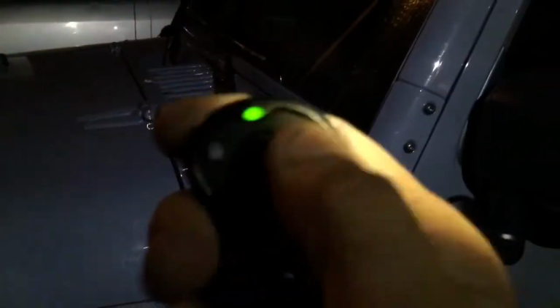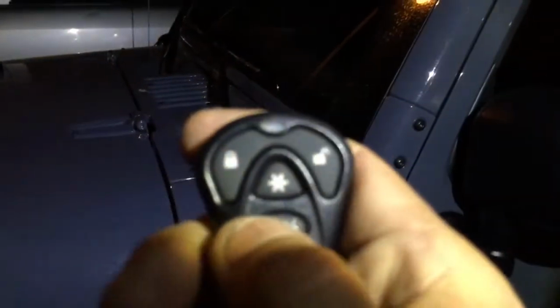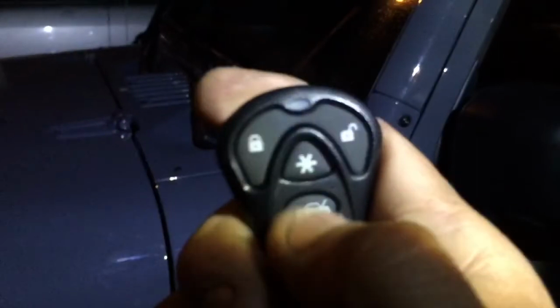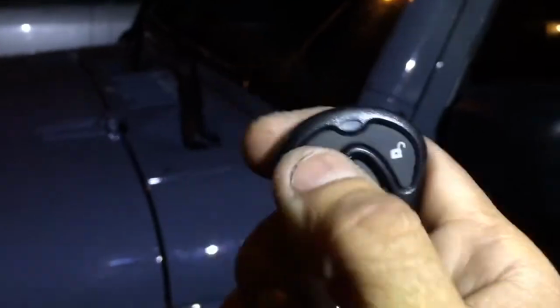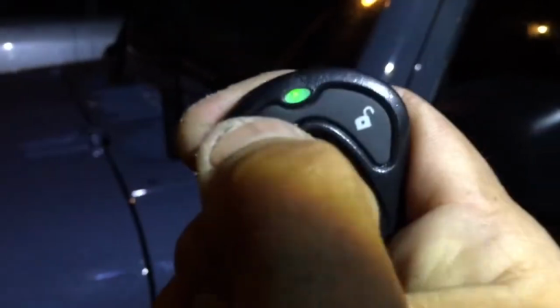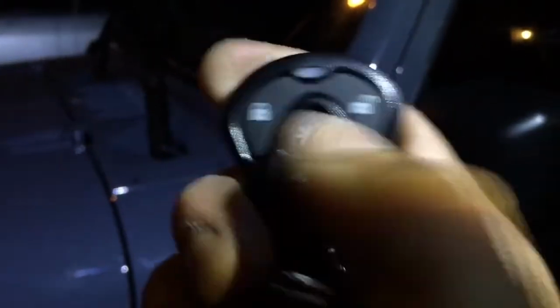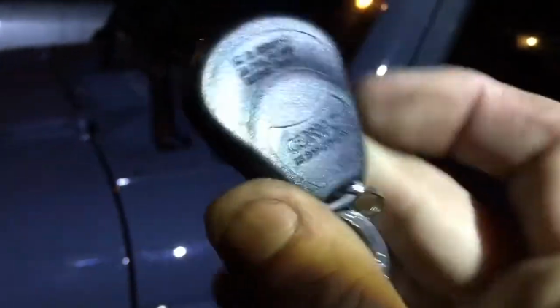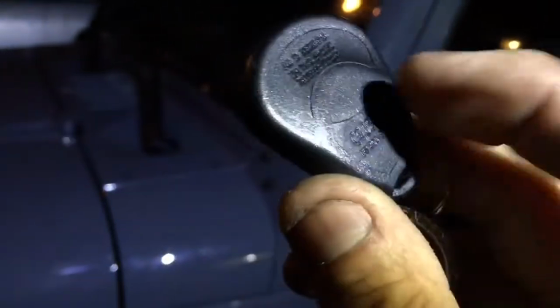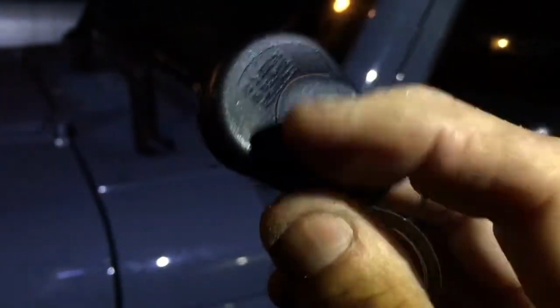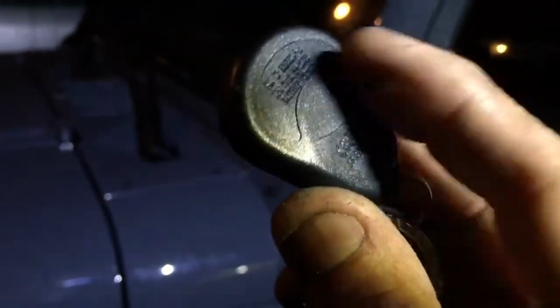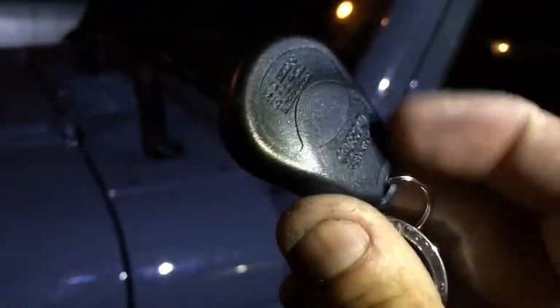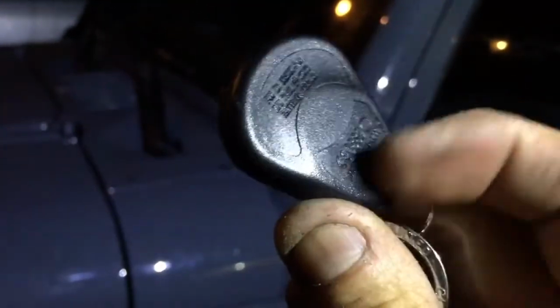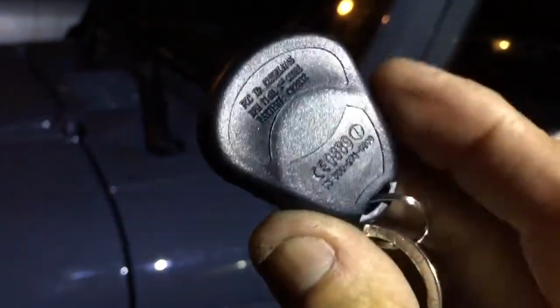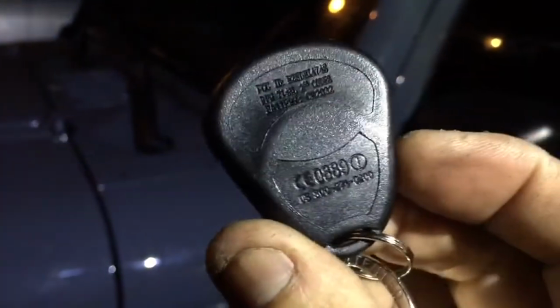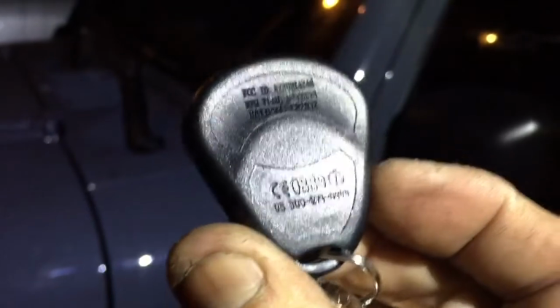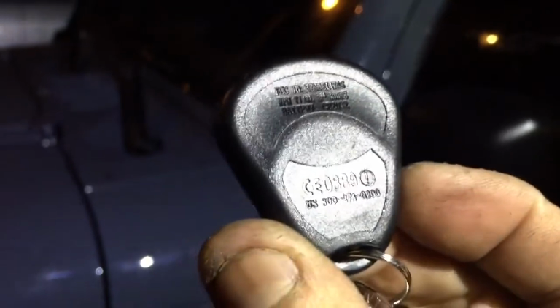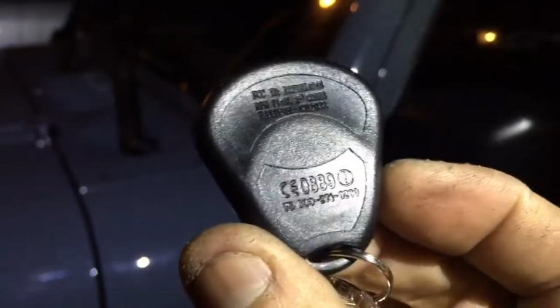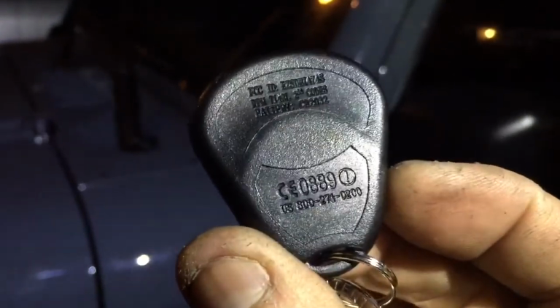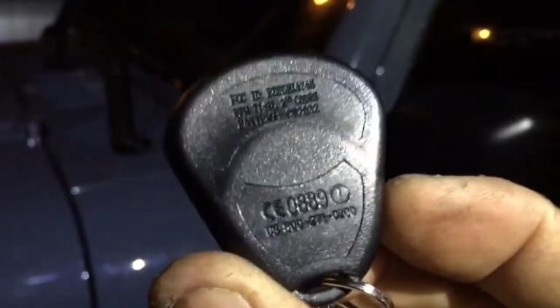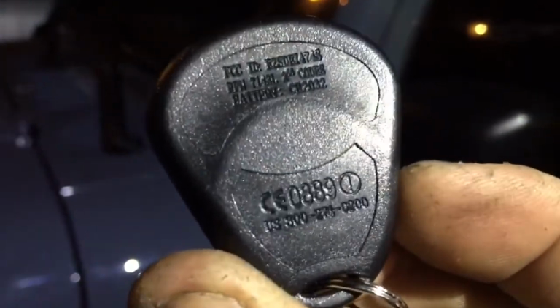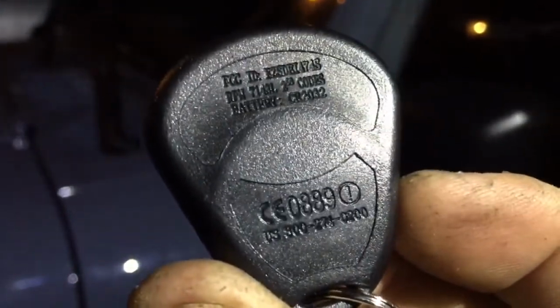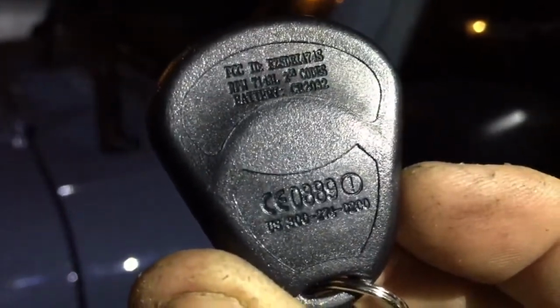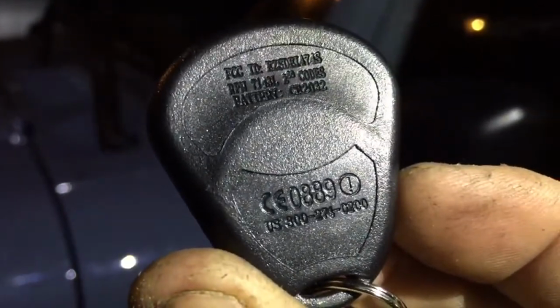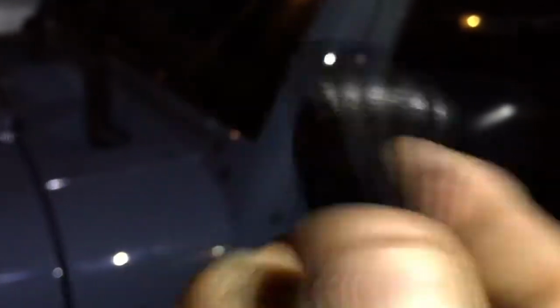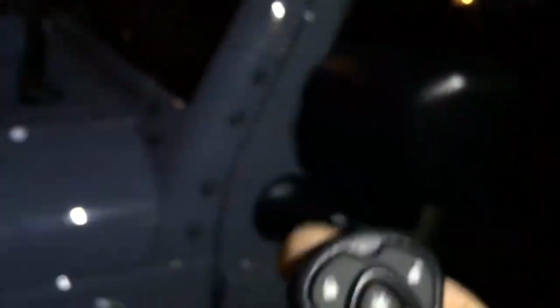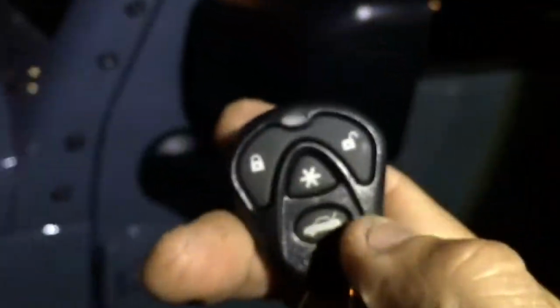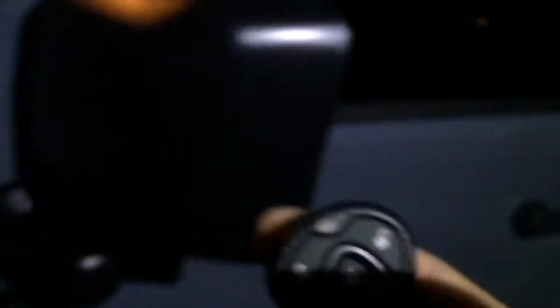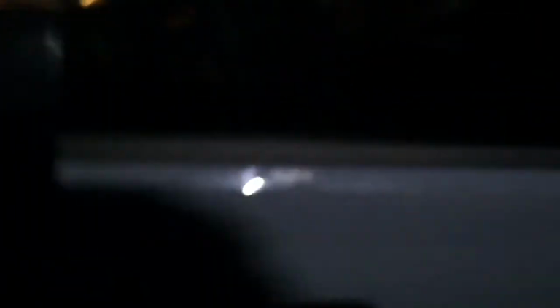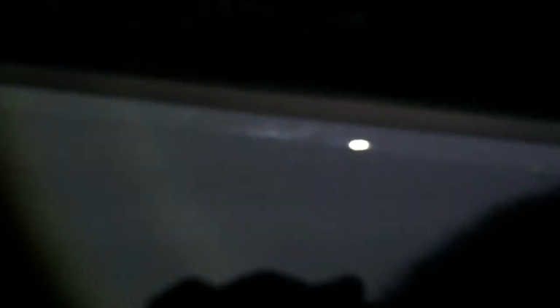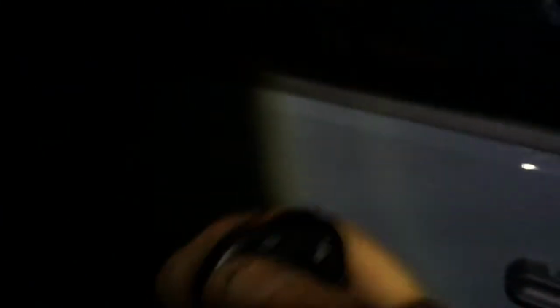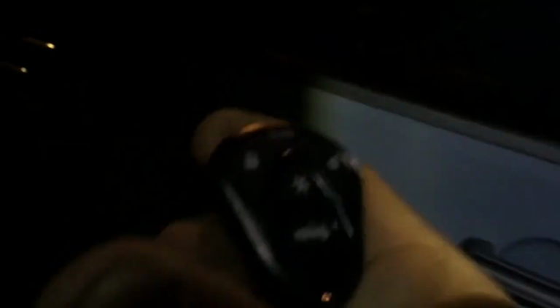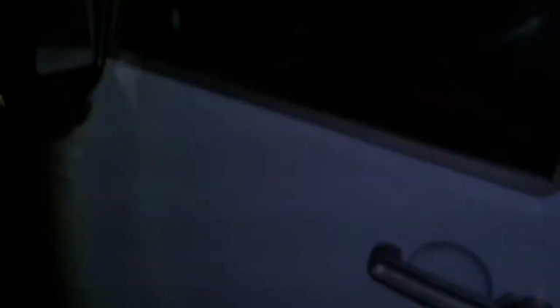The remote control has a green light on it. The battery for the remote — it tells you right there on the back what battery you should get. The battery lasts about a year and then you have to change it out.